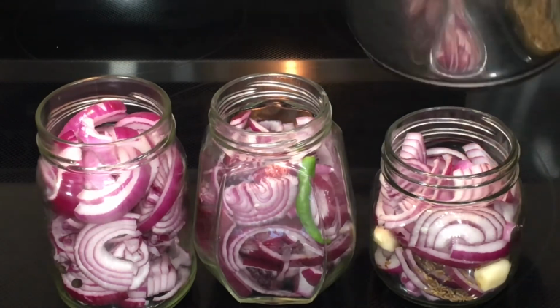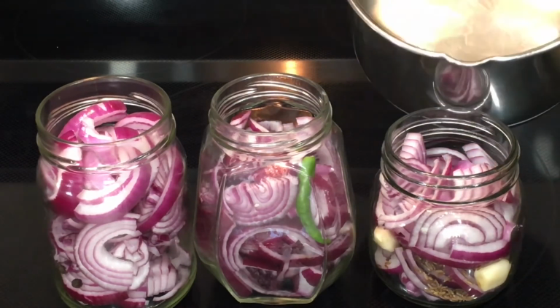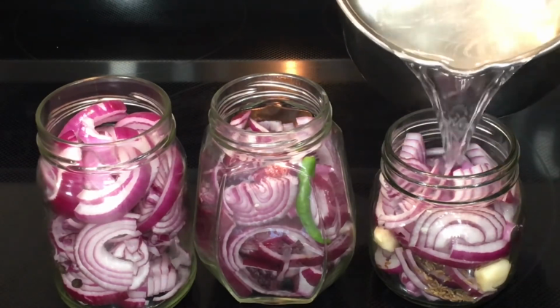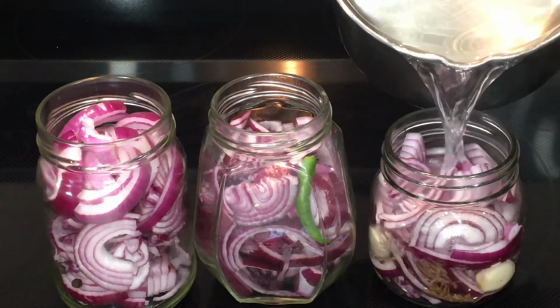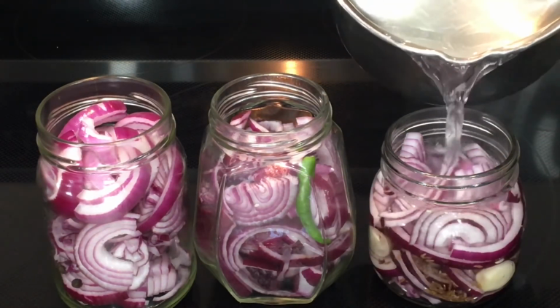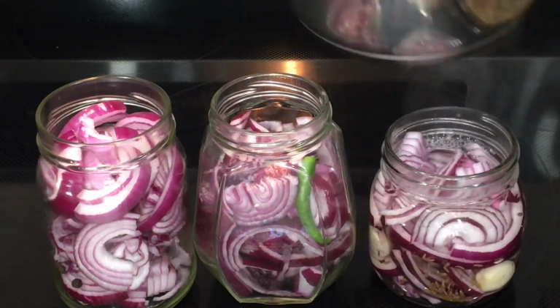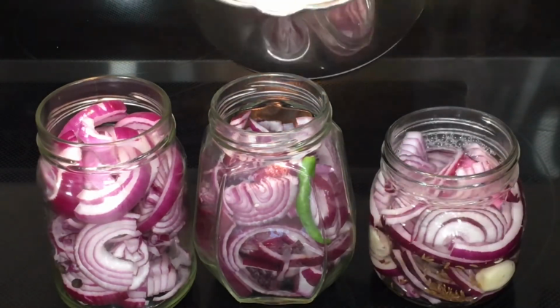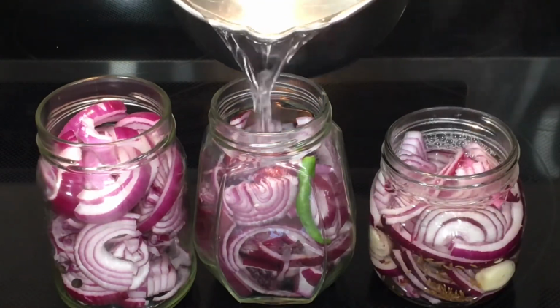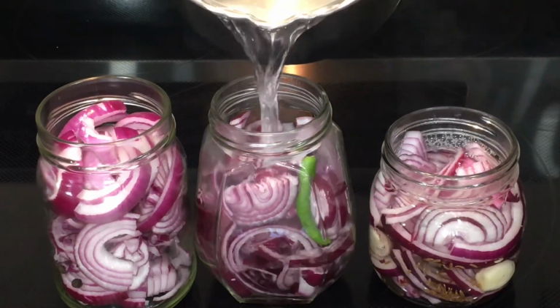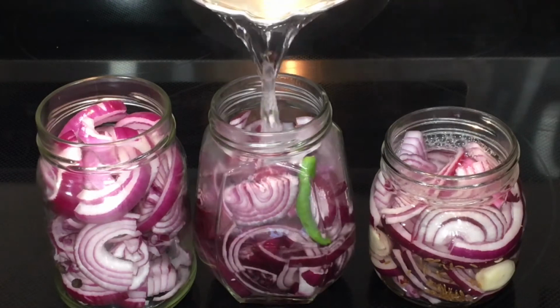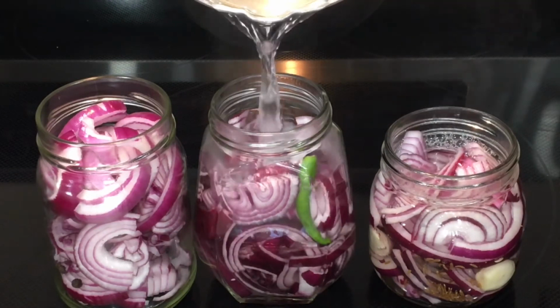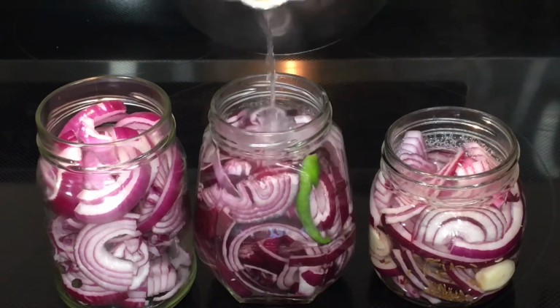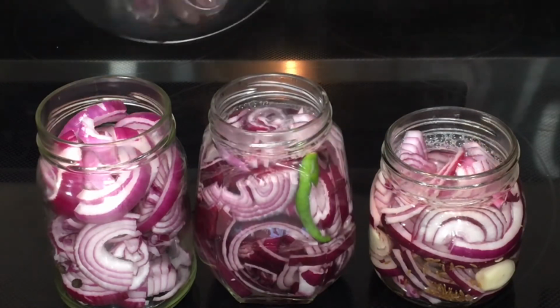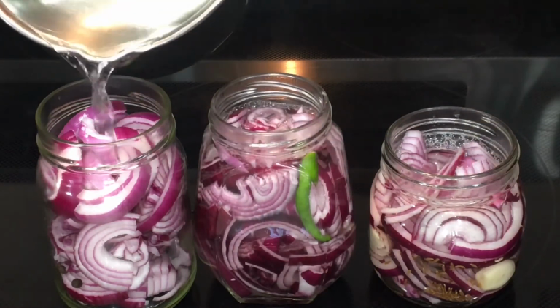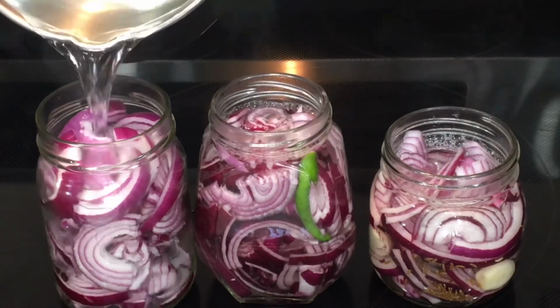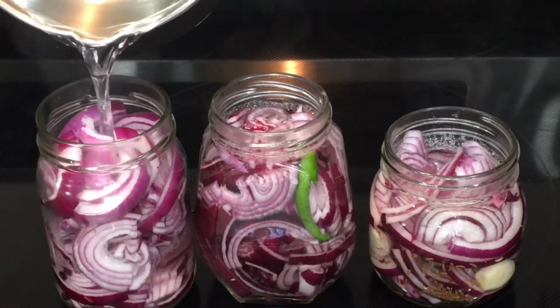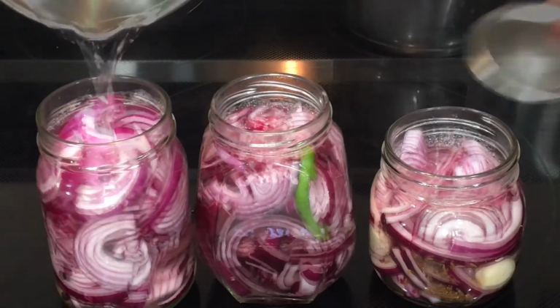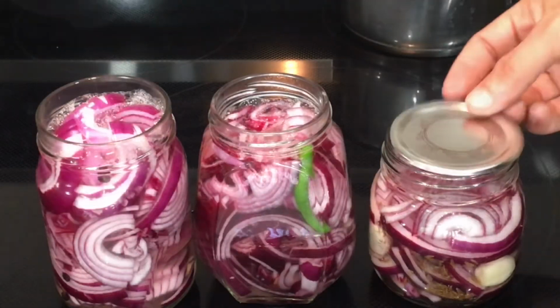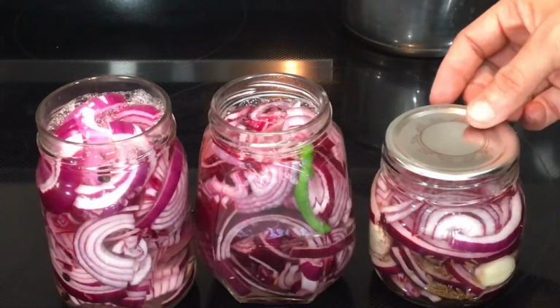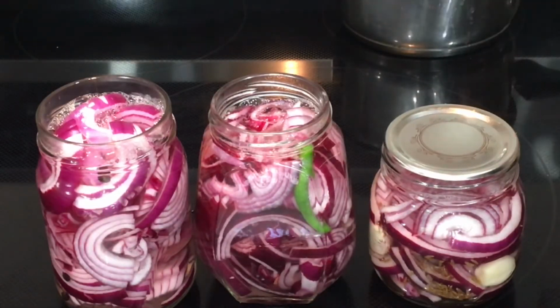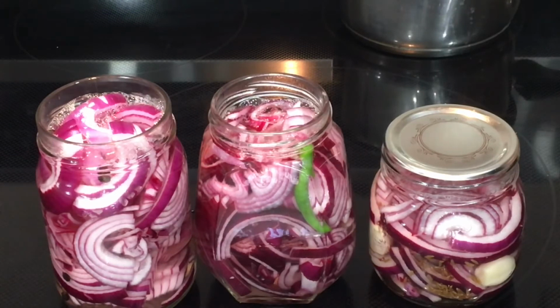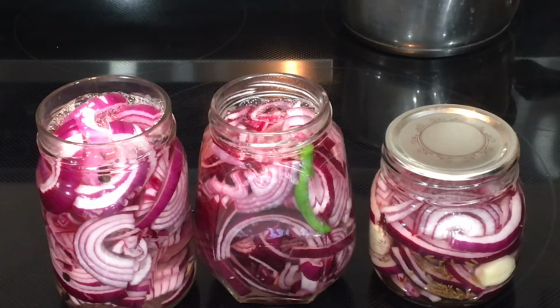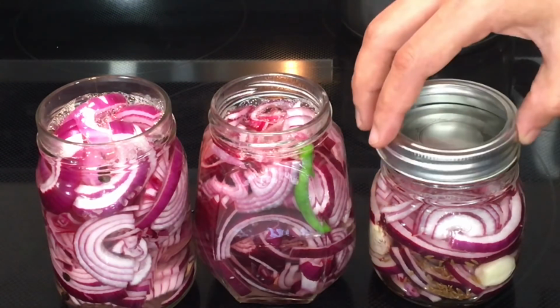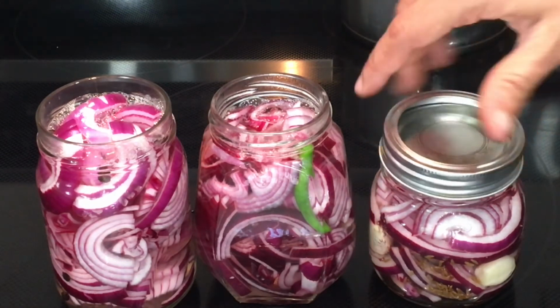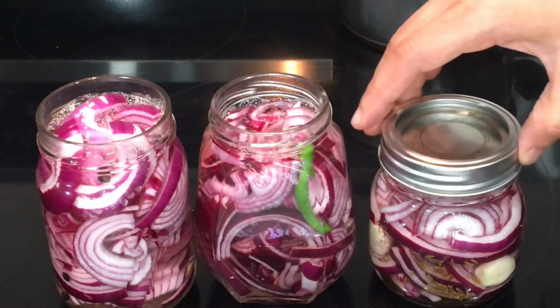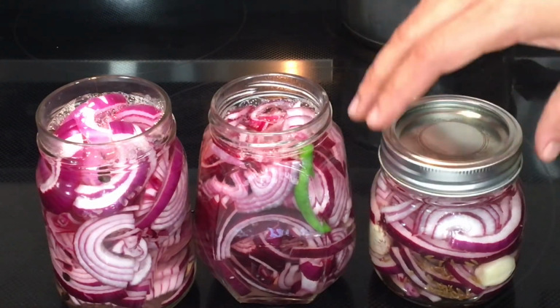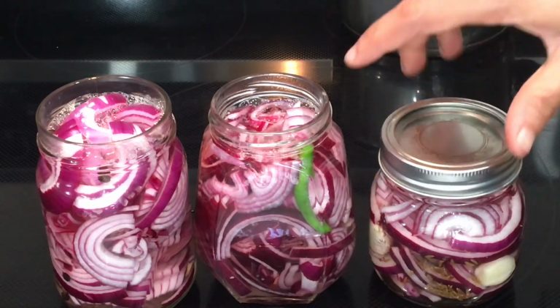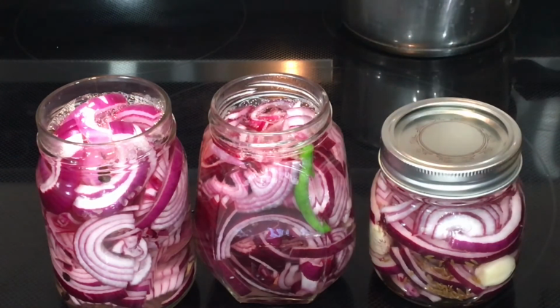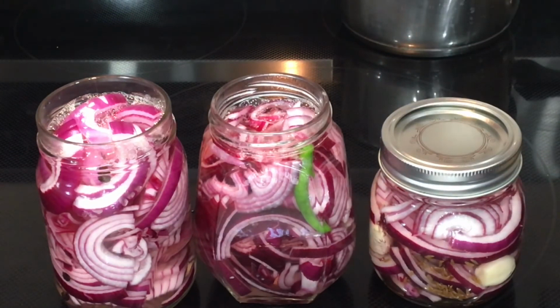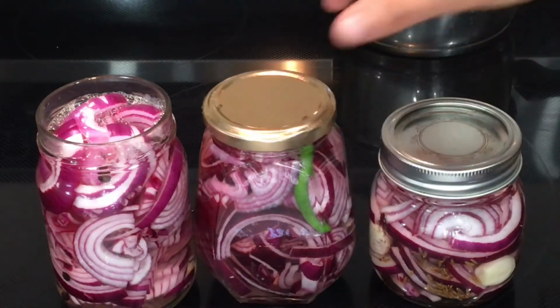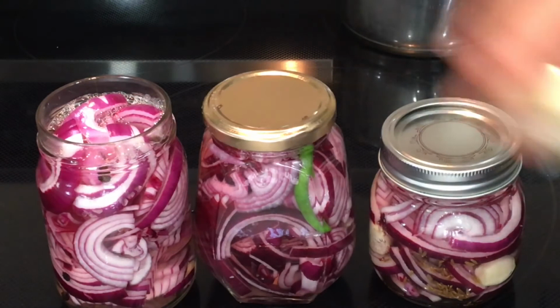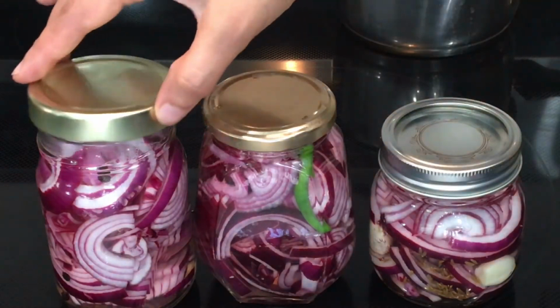Now after 5 minutes, I can add this liquid to these jars. Right now I am not closing the cover tight — I am just putting the lid on top until it gets cooled.